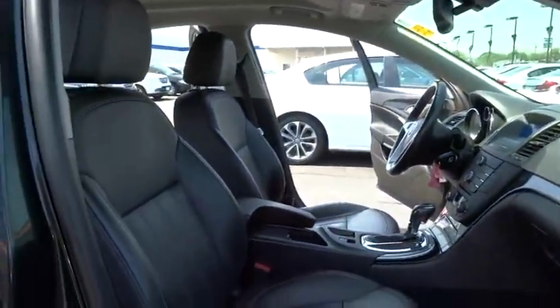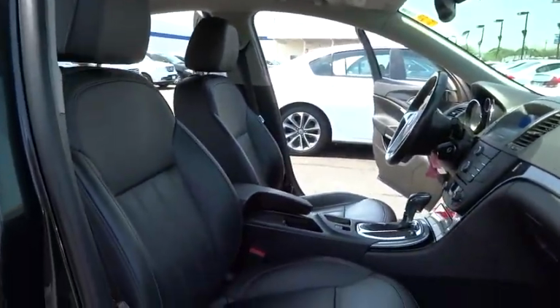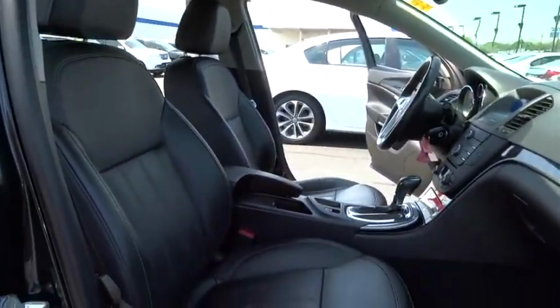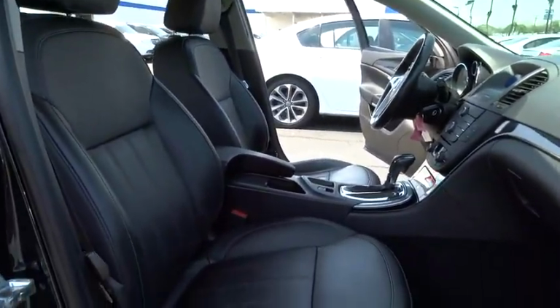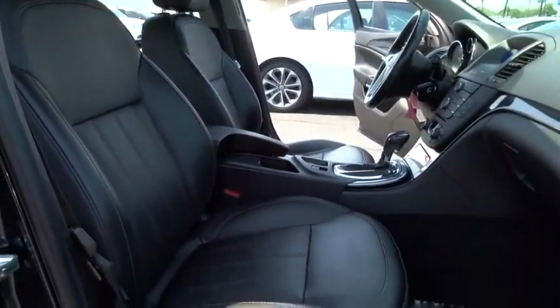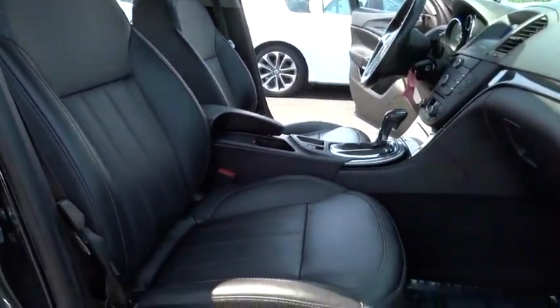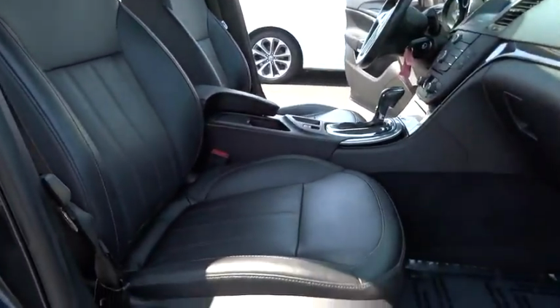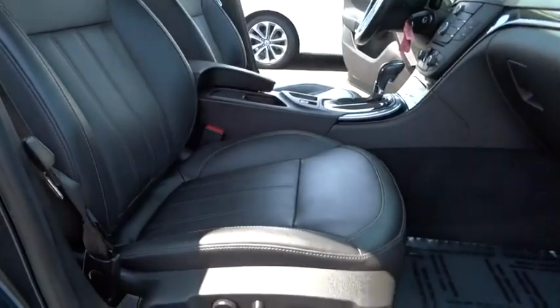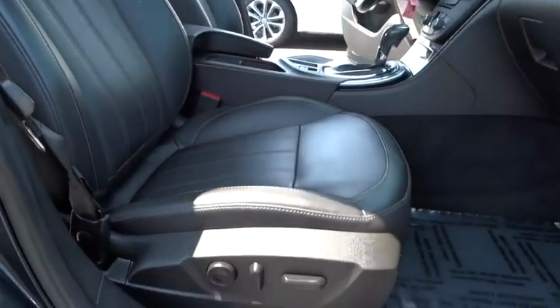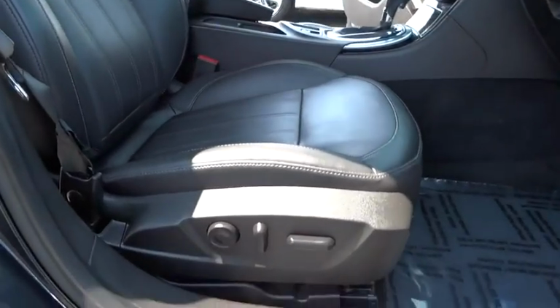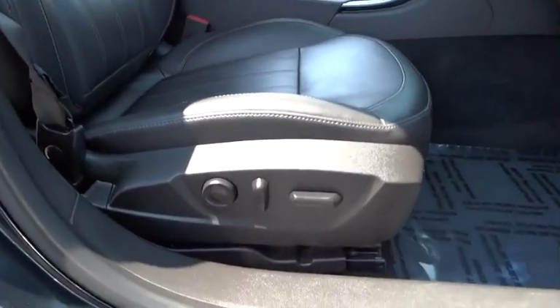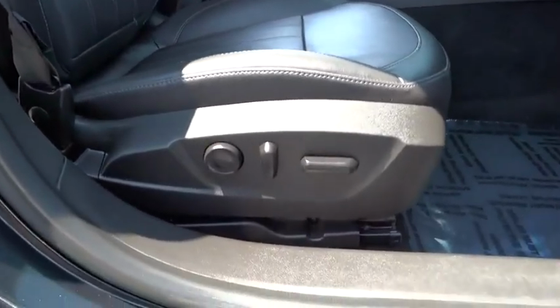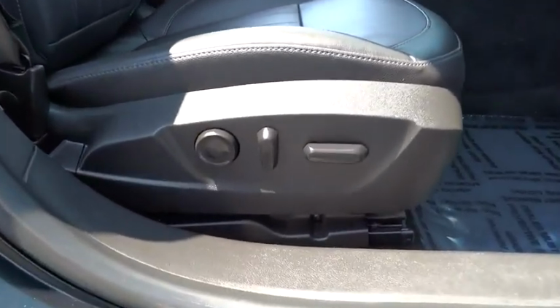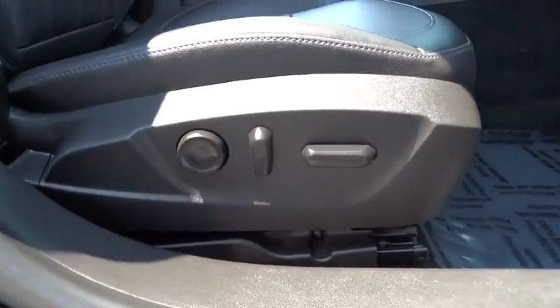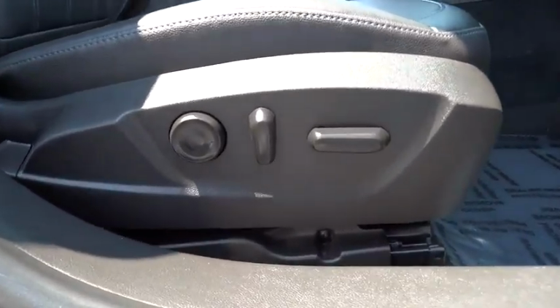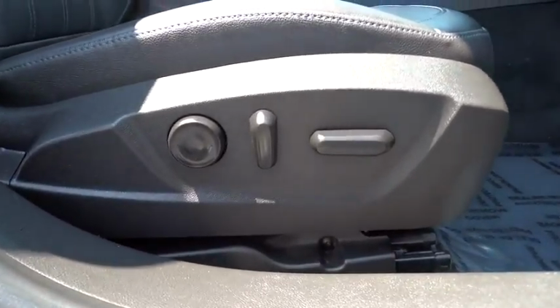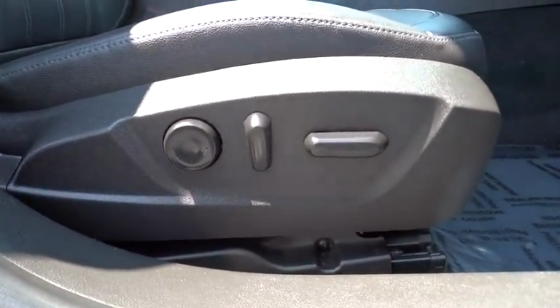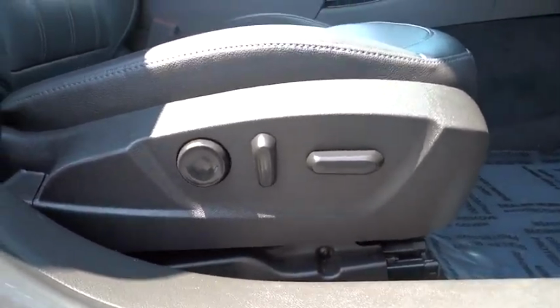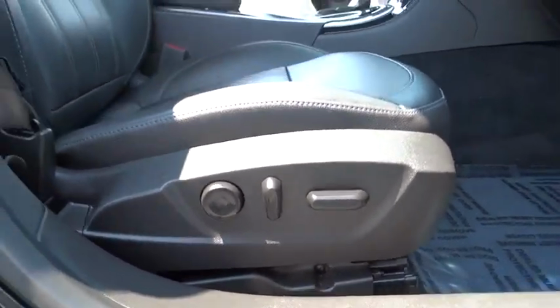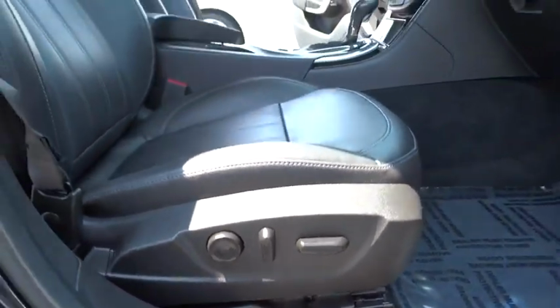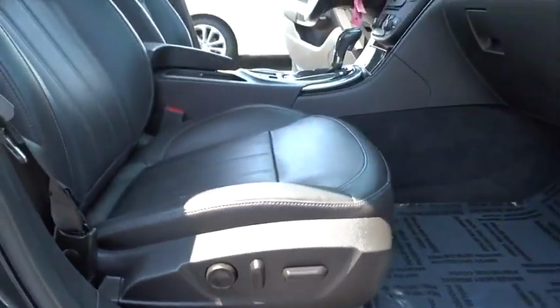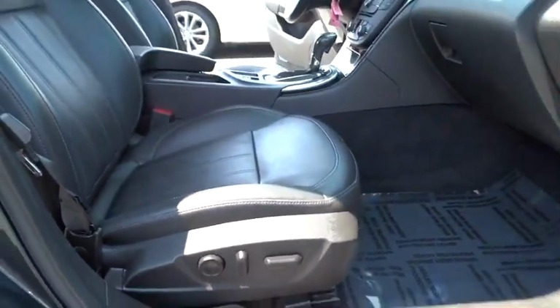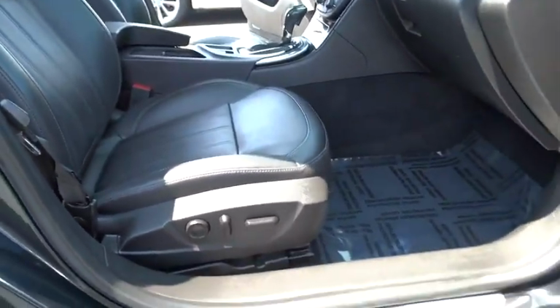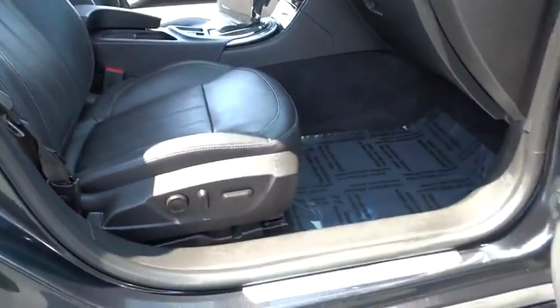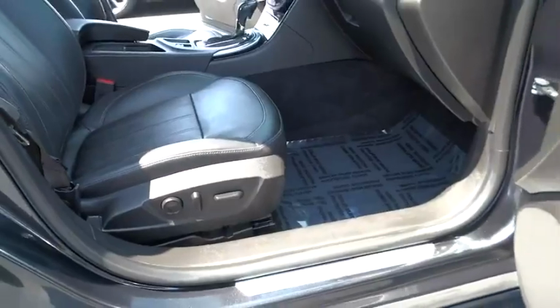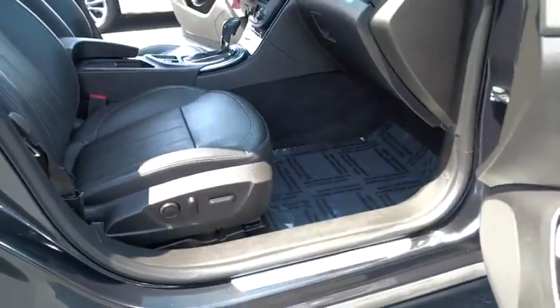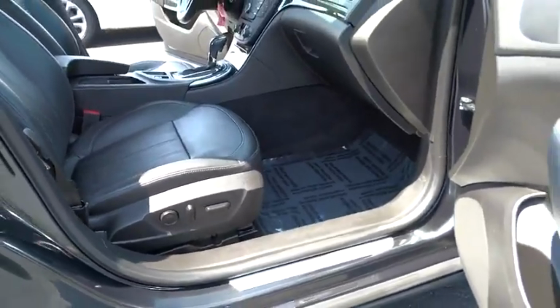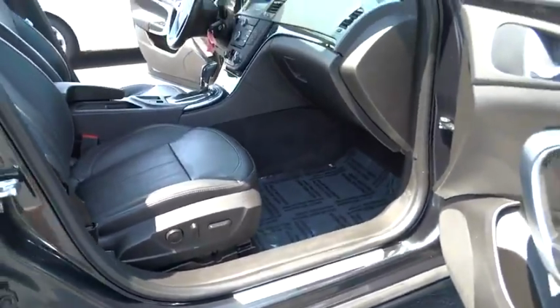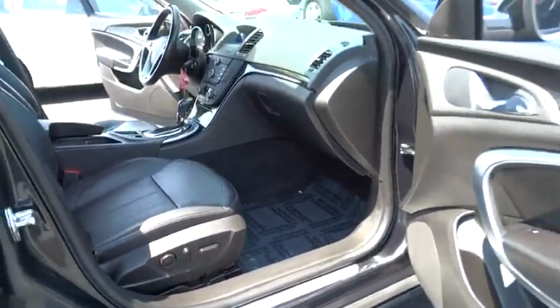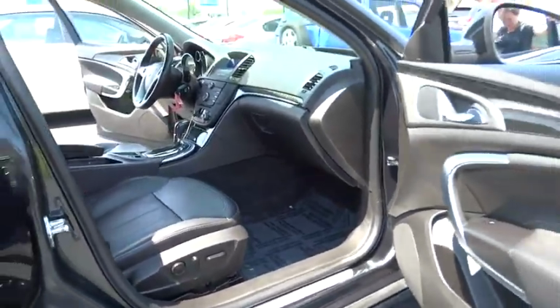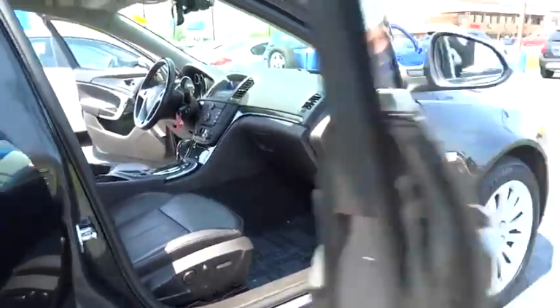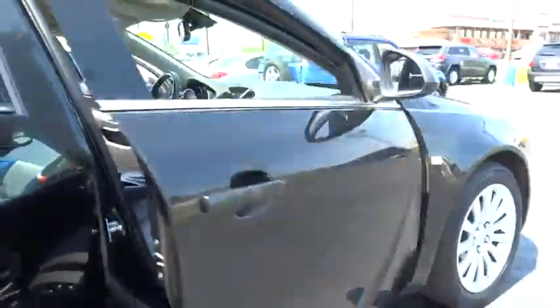Leather wrapped steering wheel, power steering, adjustable steering wheel, floor mat, auto dimming rear view mirror, four wheel disc brakes, aluminum wheels, cruise control.